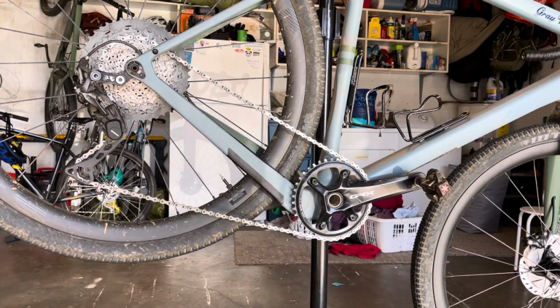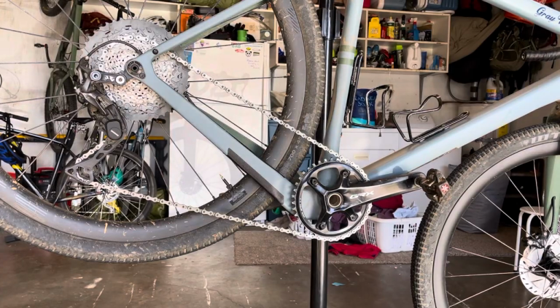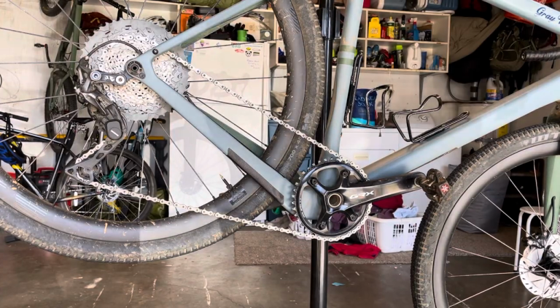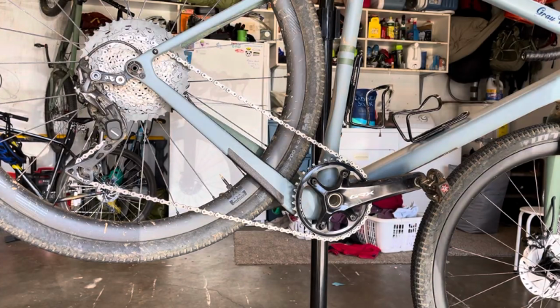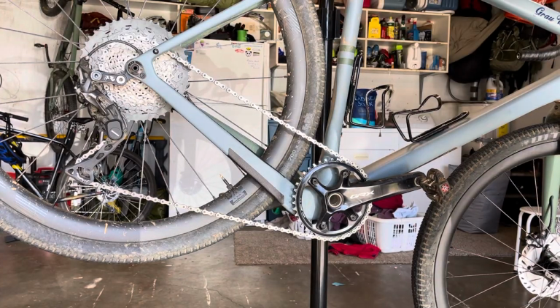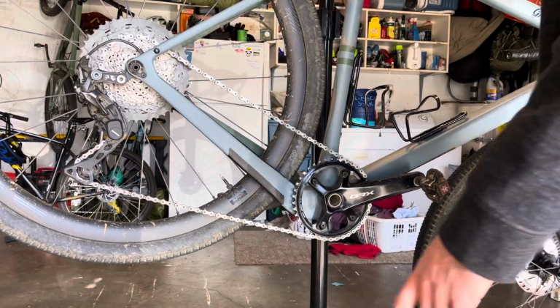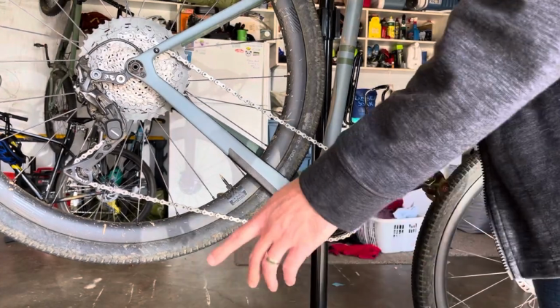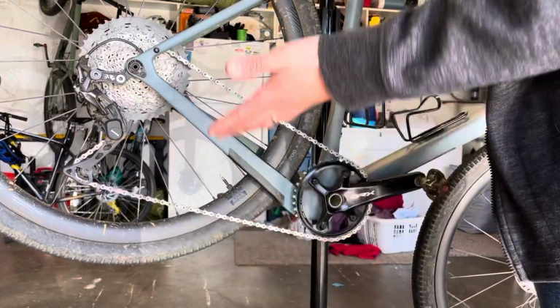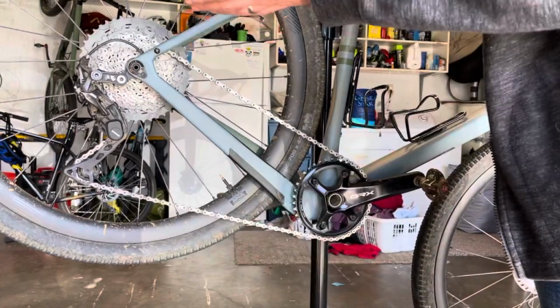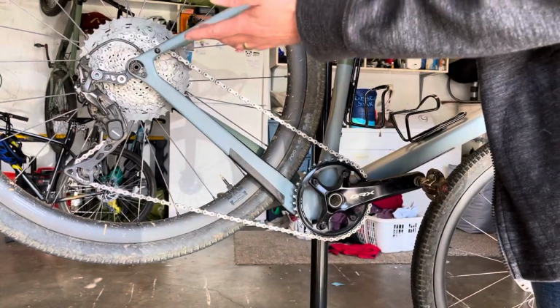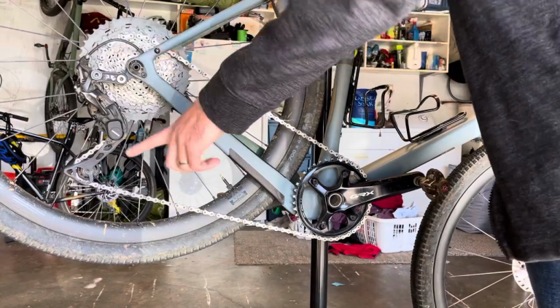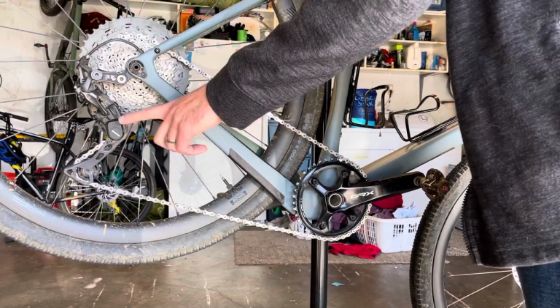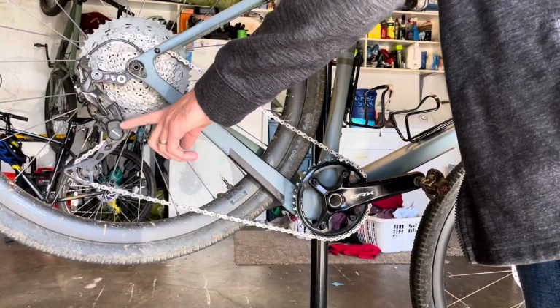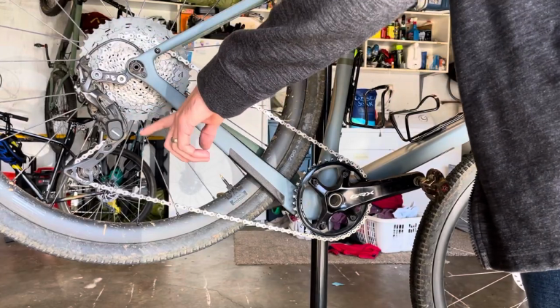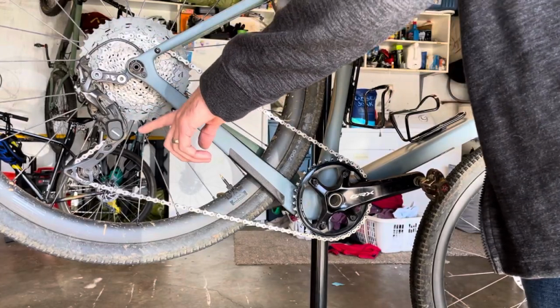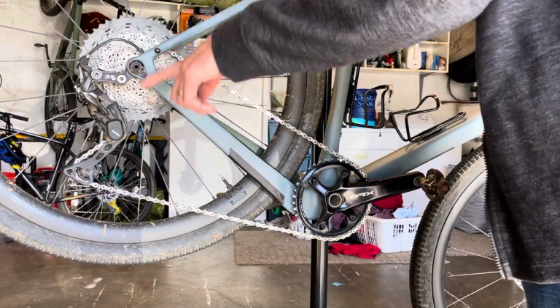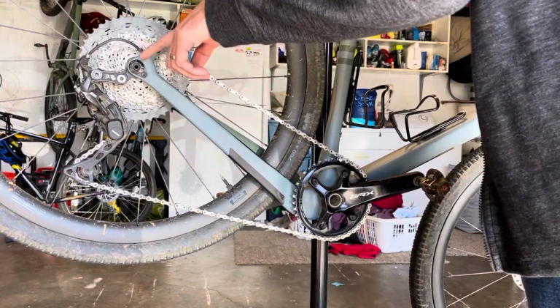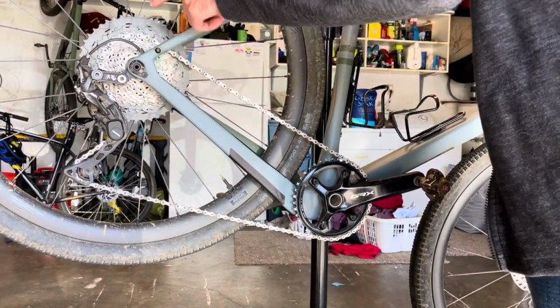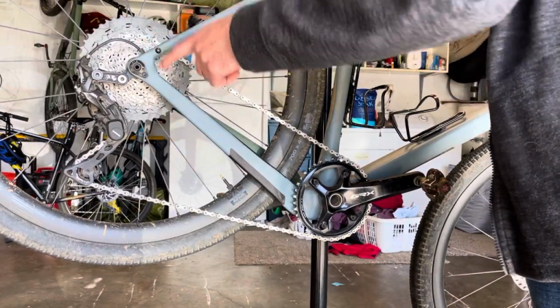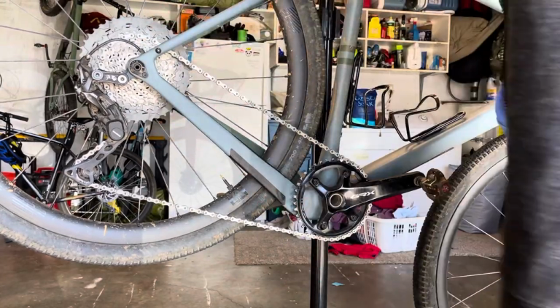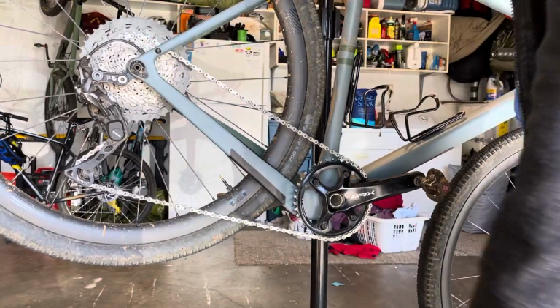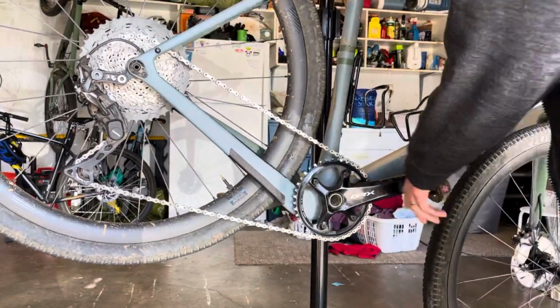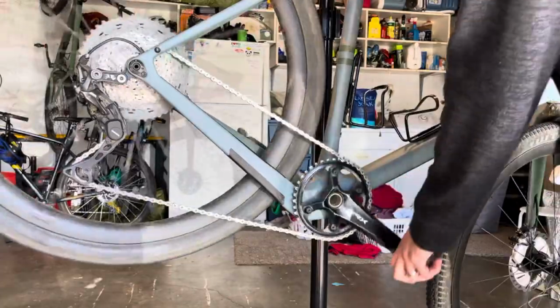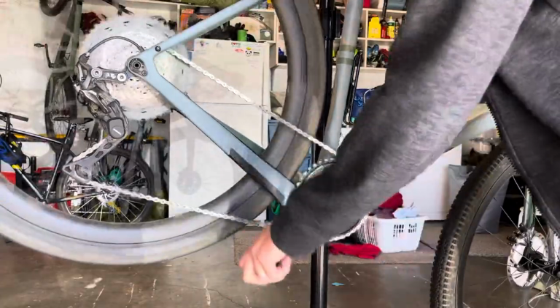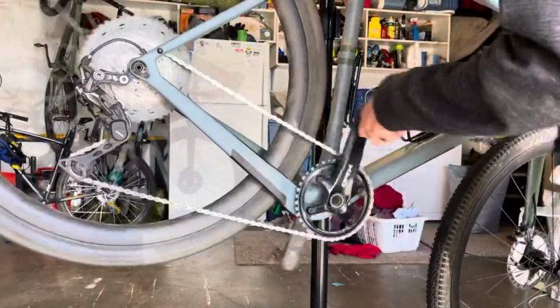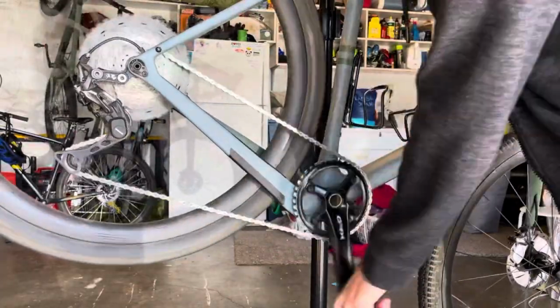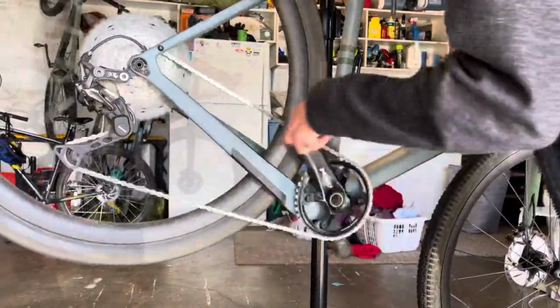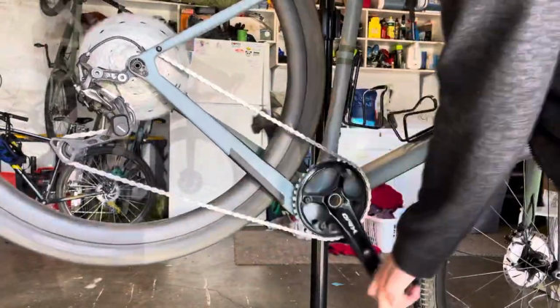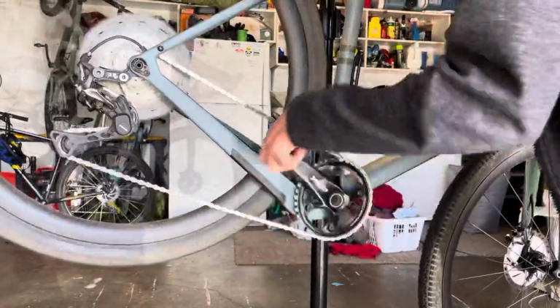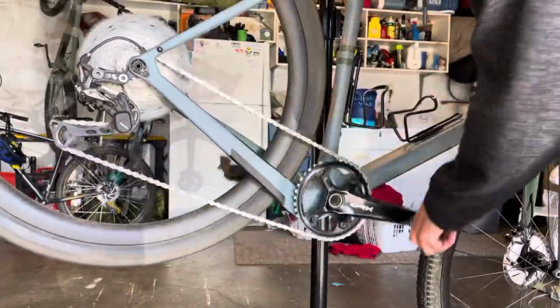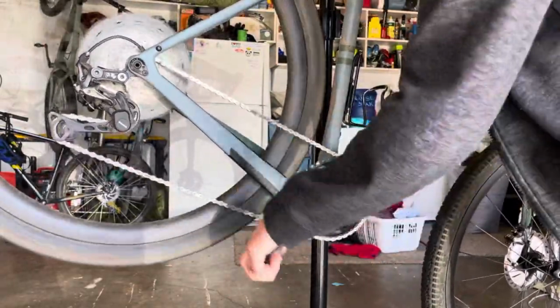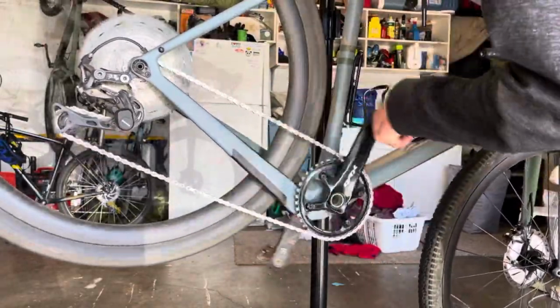Hey, what's up? I want to make this video because I couldn't find whether the GRX 812 derailleur would work with an 11 by 46 tooth cassette. And it does. So I was going to post a video showing that it works just fine.